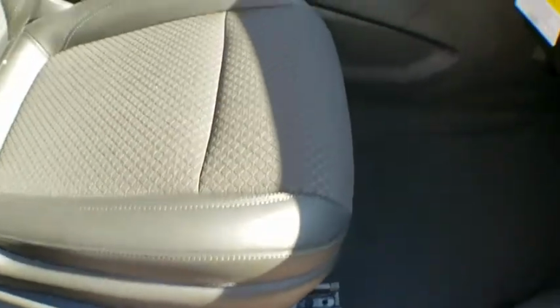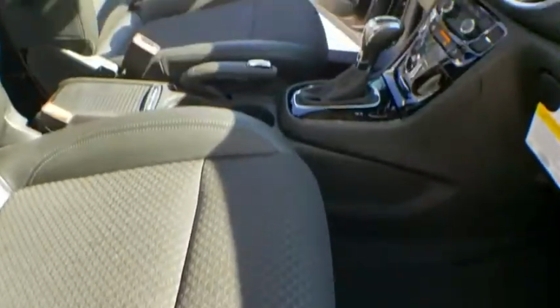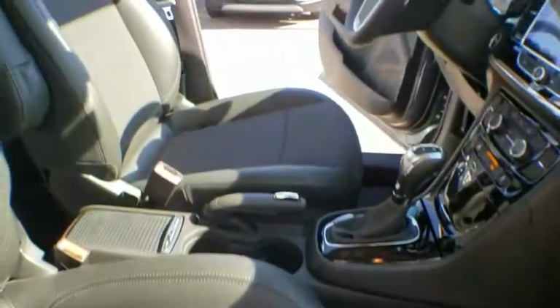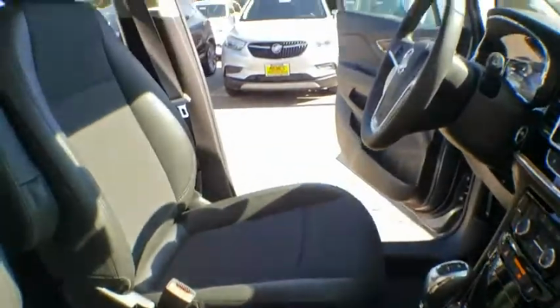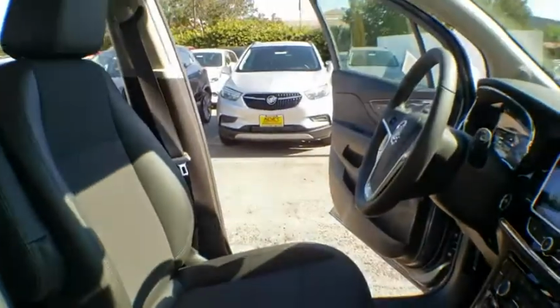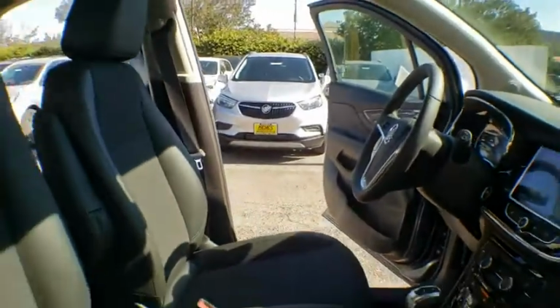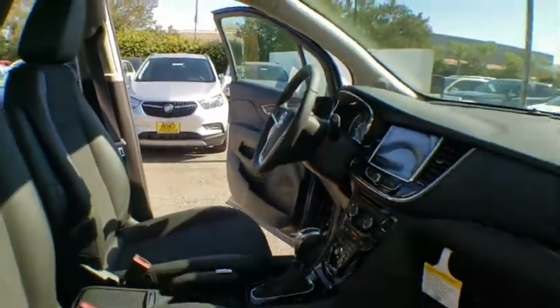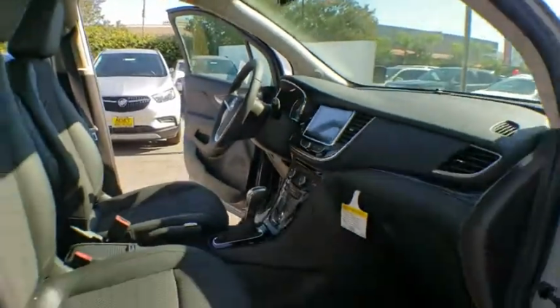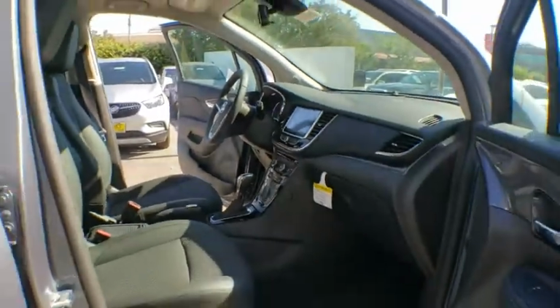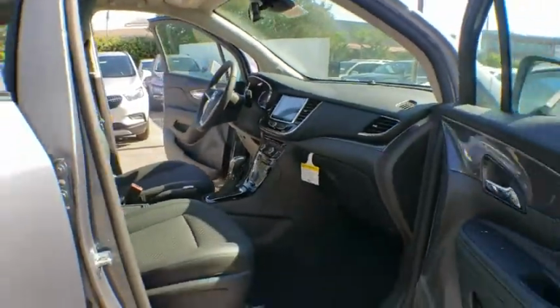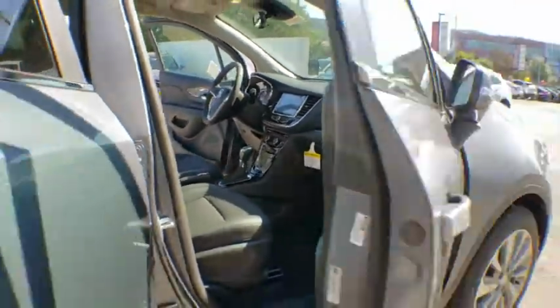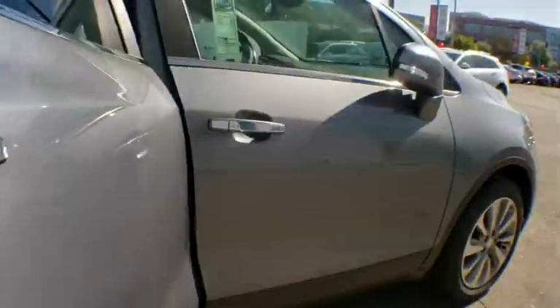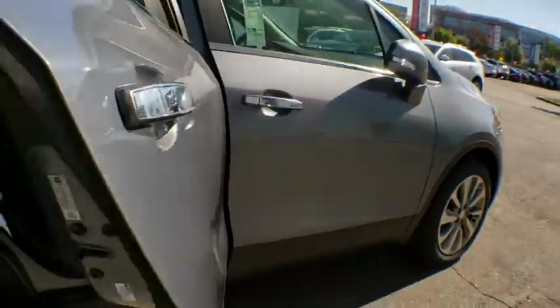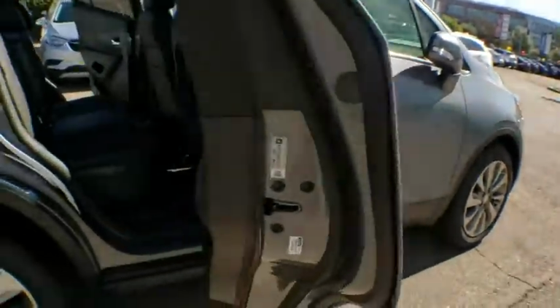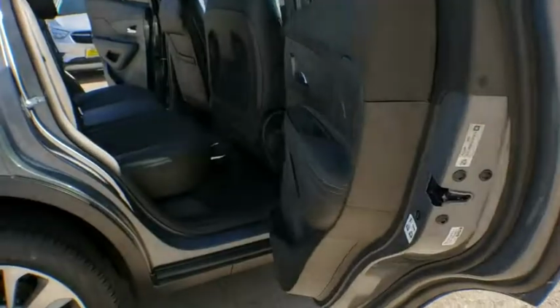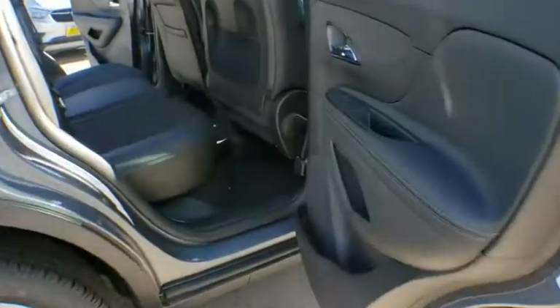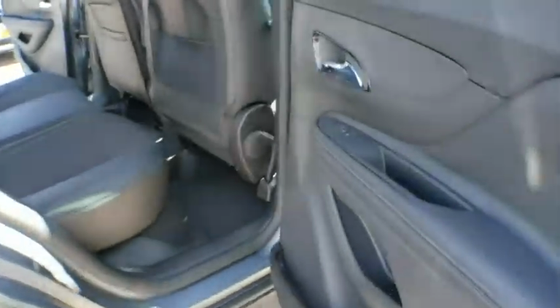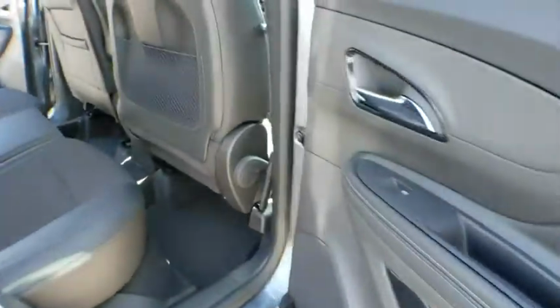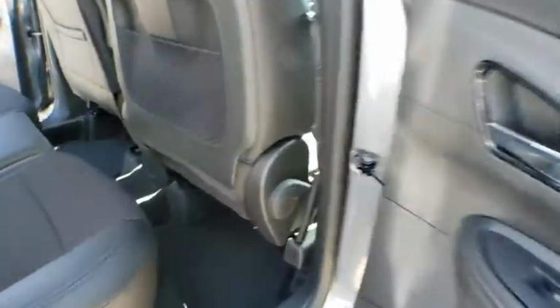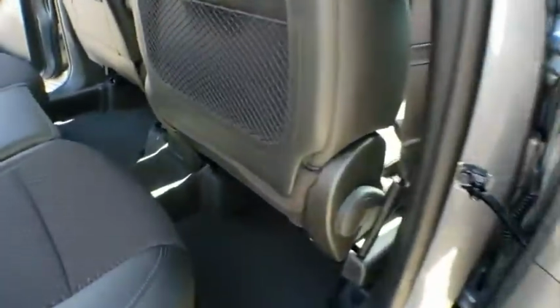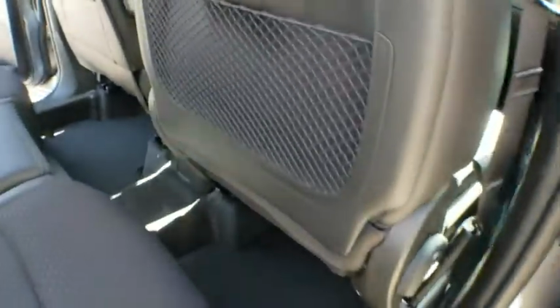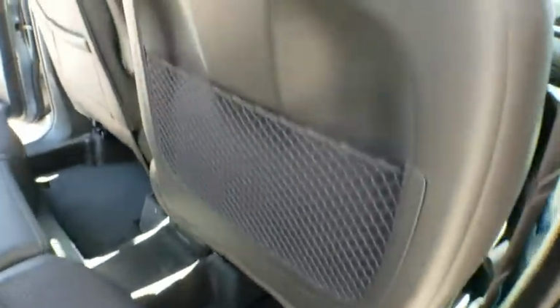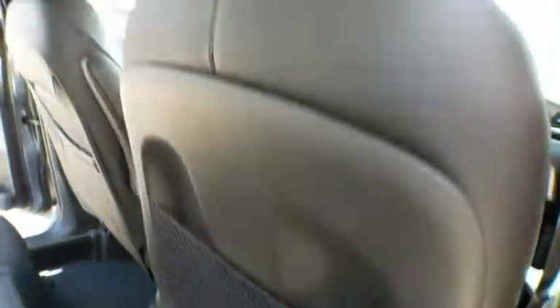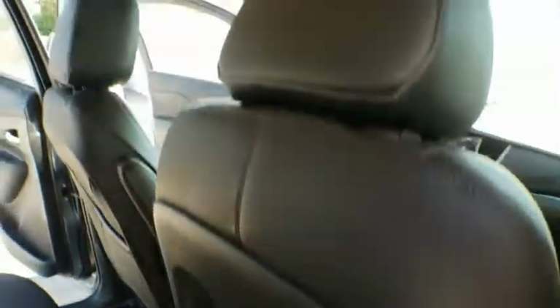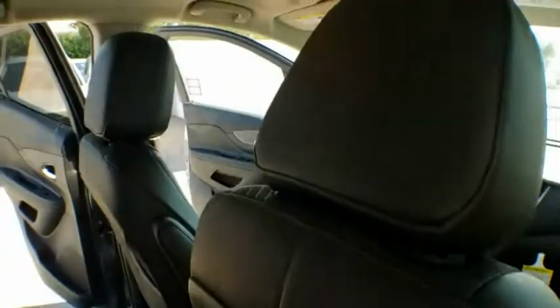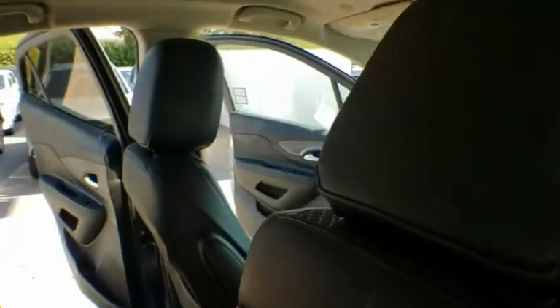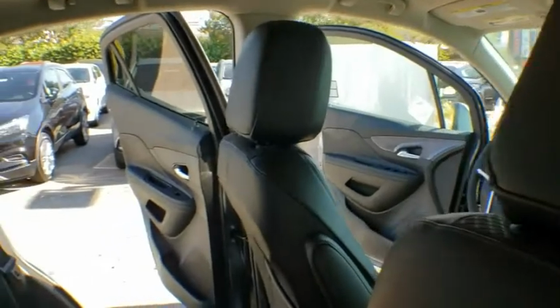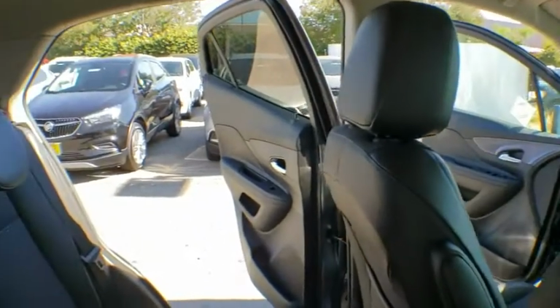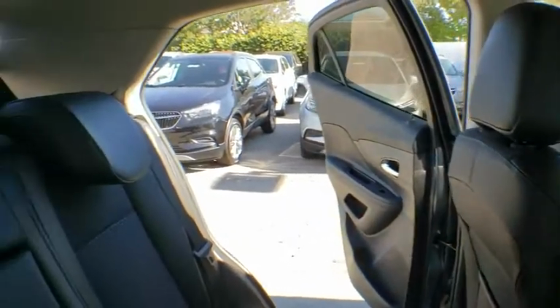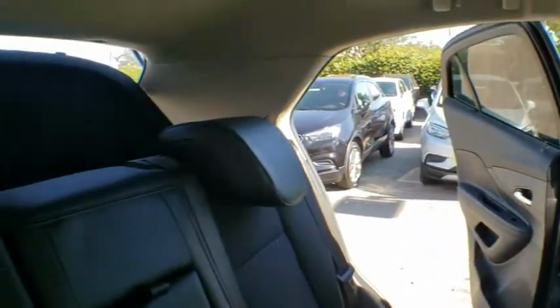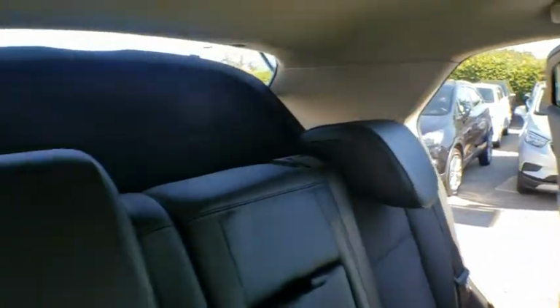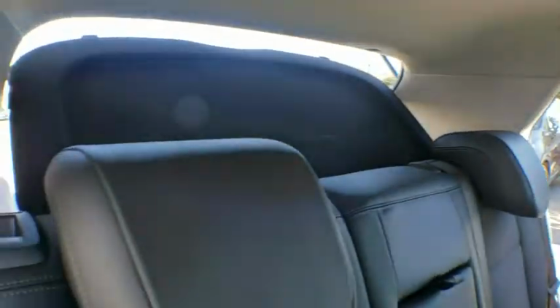Power steering, adjustable steering wheel, aluminum wheels, cruise control, keyless start, floor mats, four-wheel disc brakes, AM-FM stereo radio, front-wheel drive, rear defrost, MP3 player. Come take a test drive today.